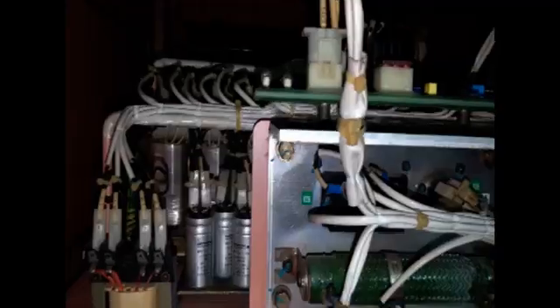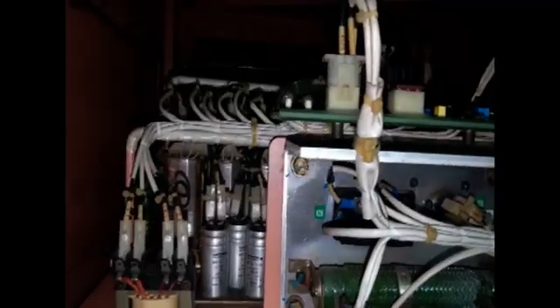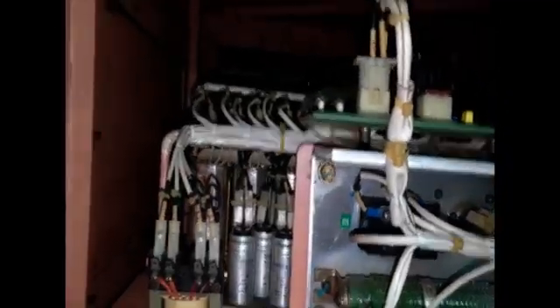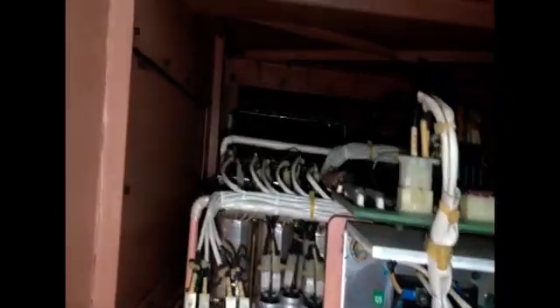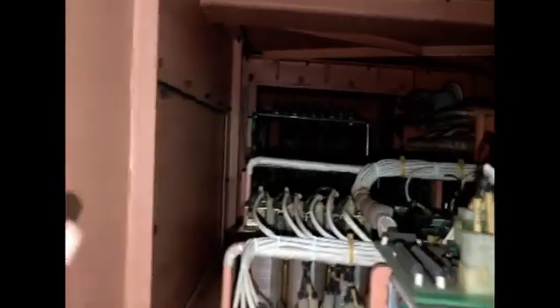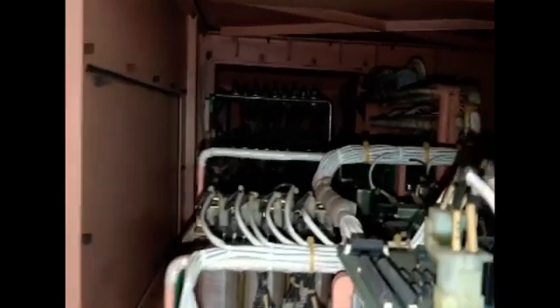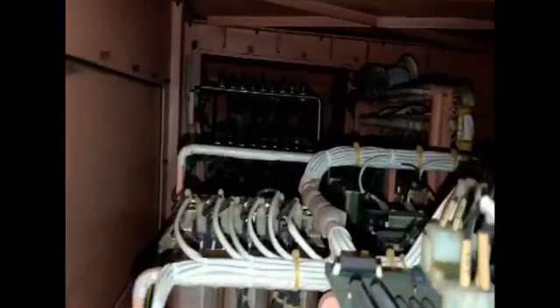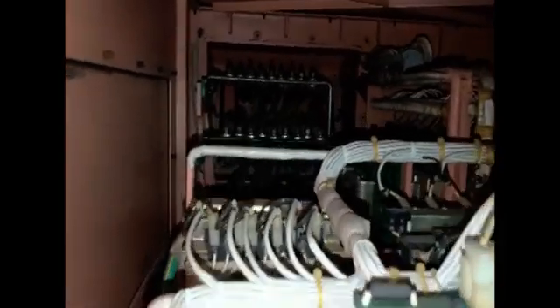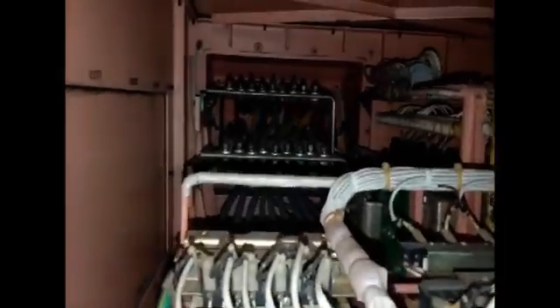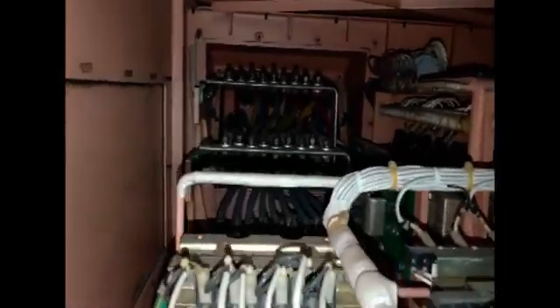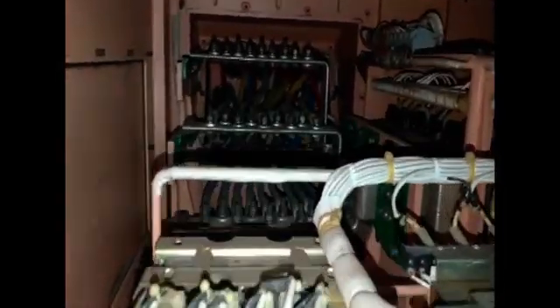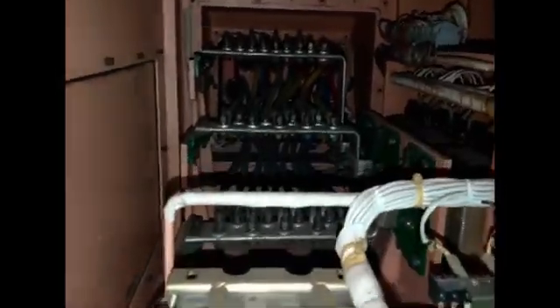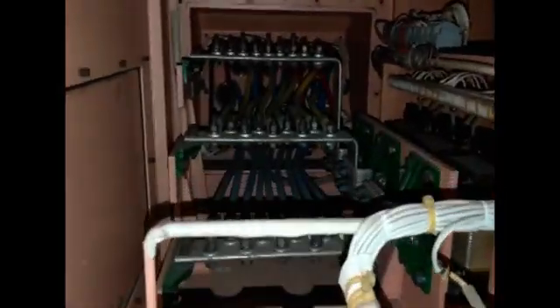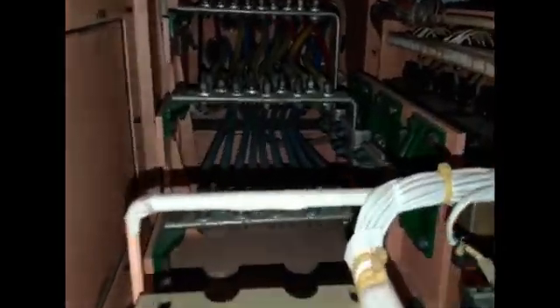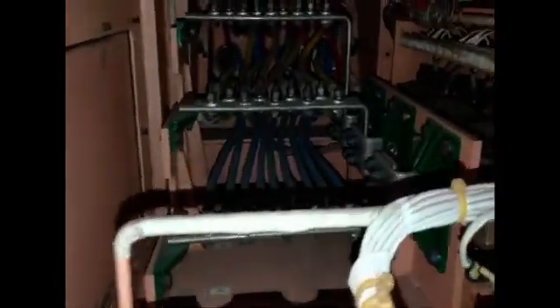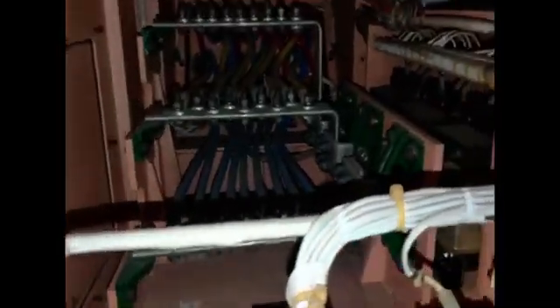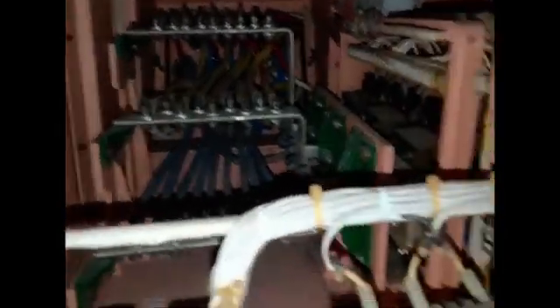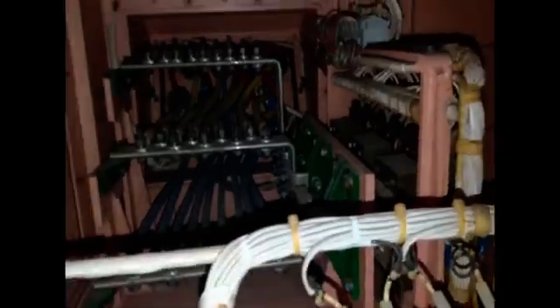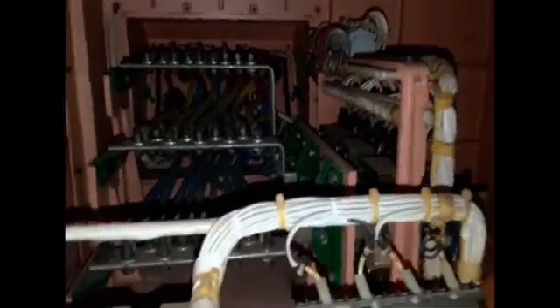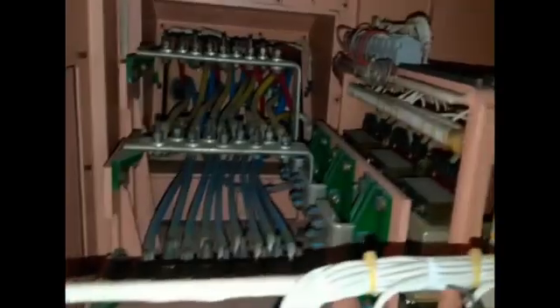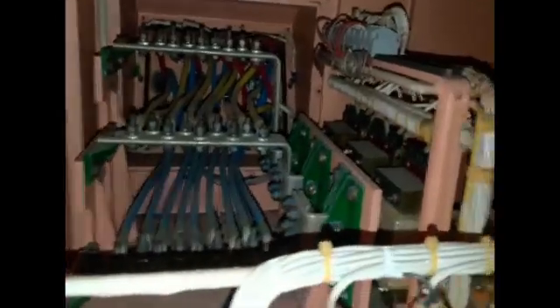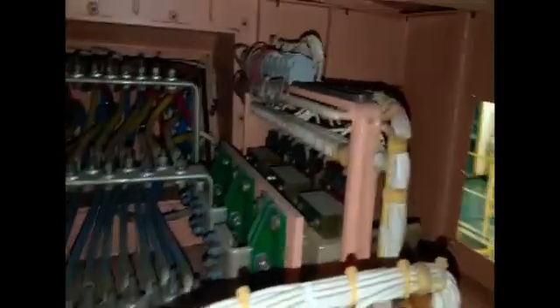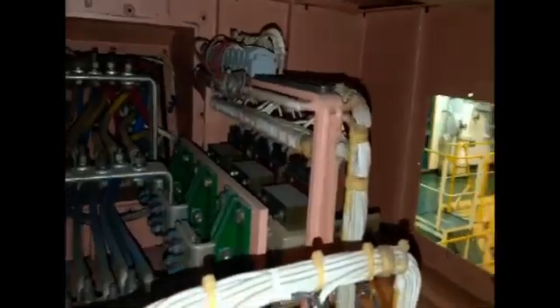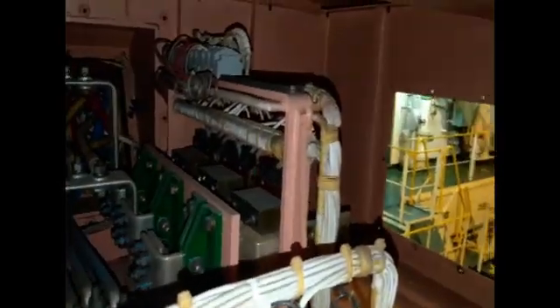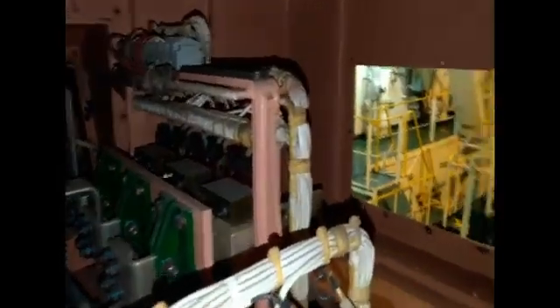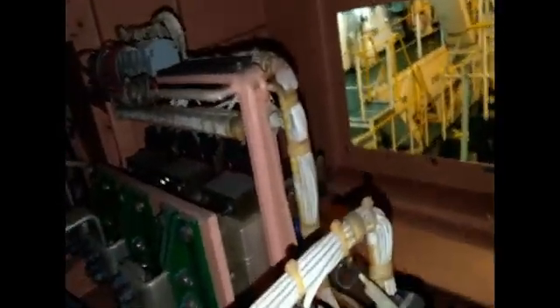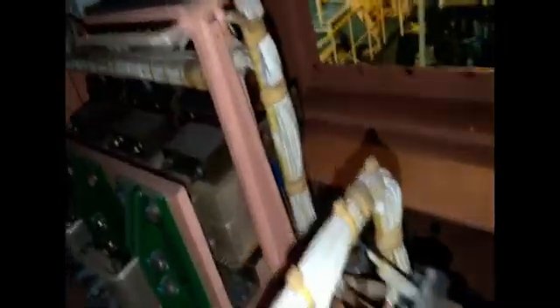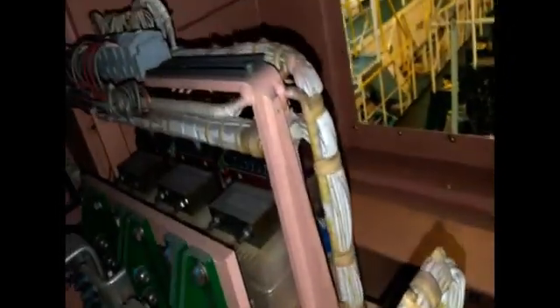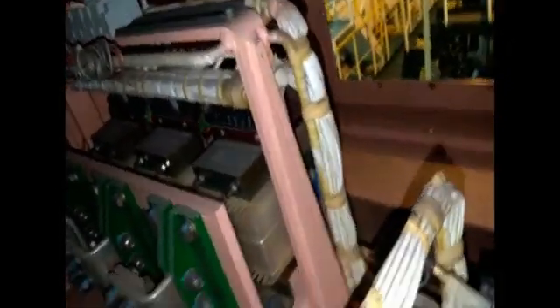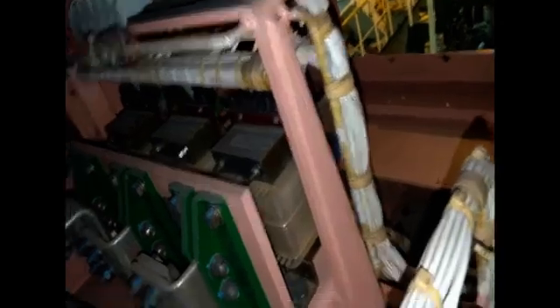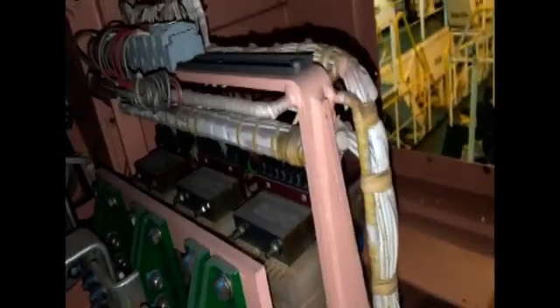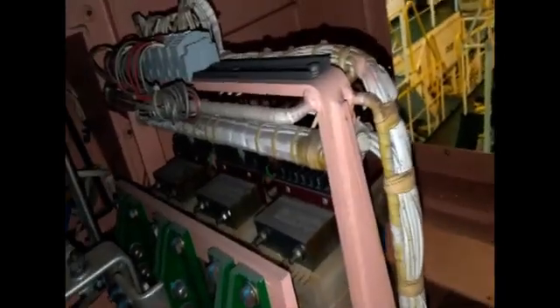Alternator components arrangement looking horizontally from AVR side. Current transformers T1, T2, and T3.